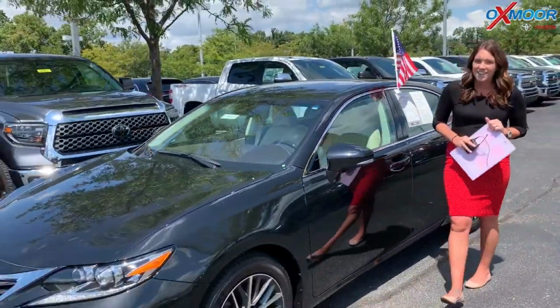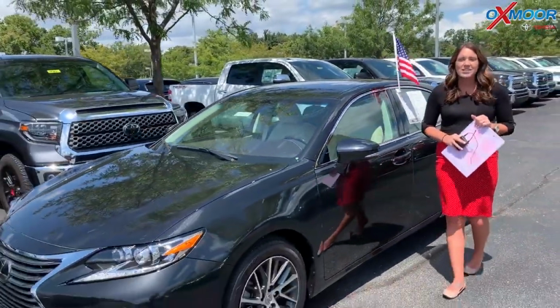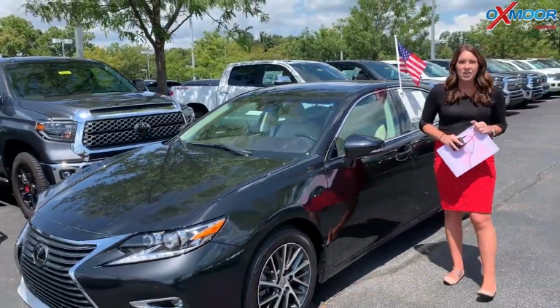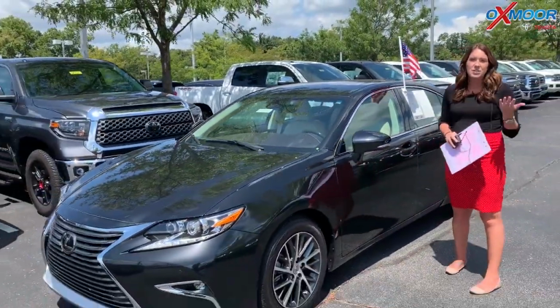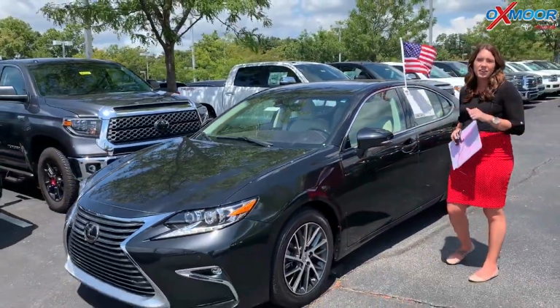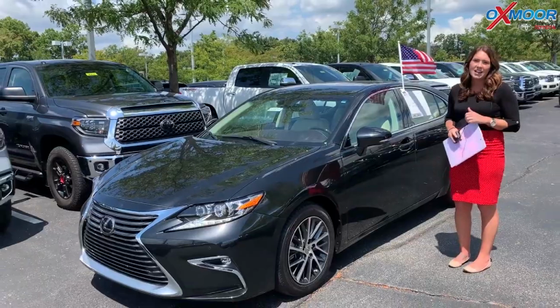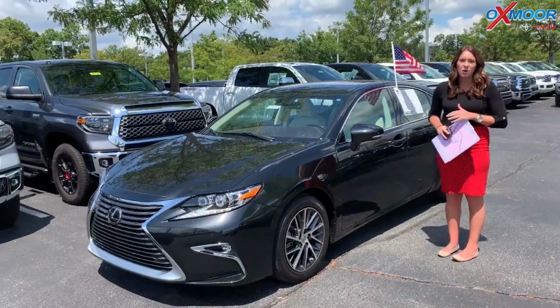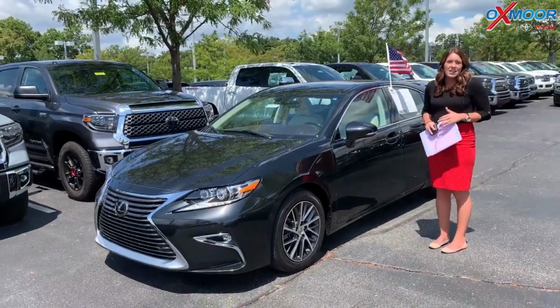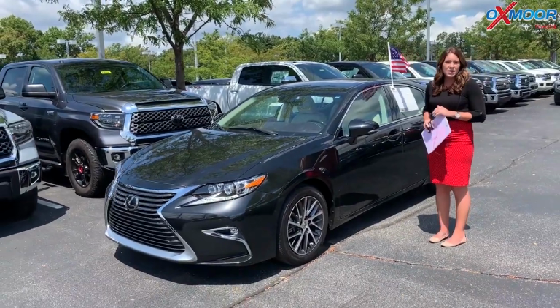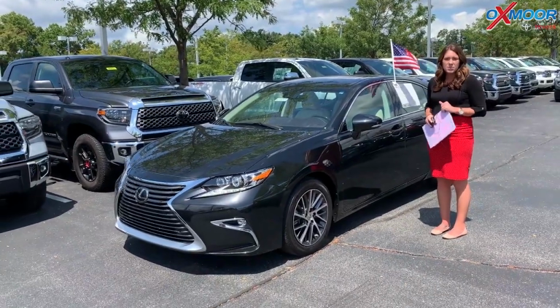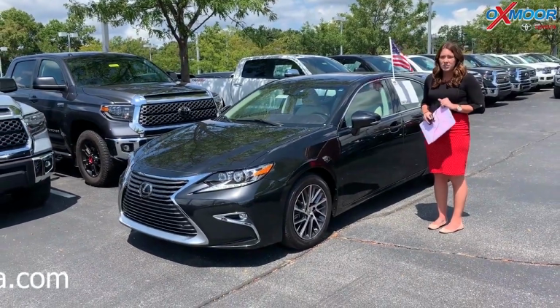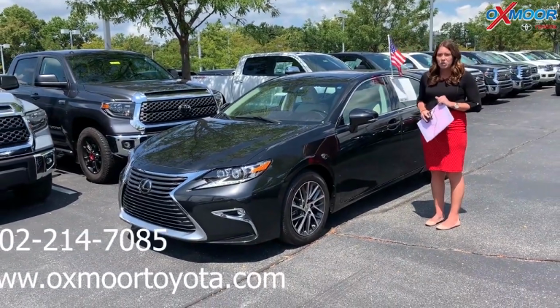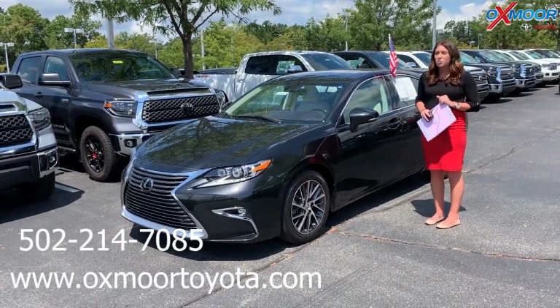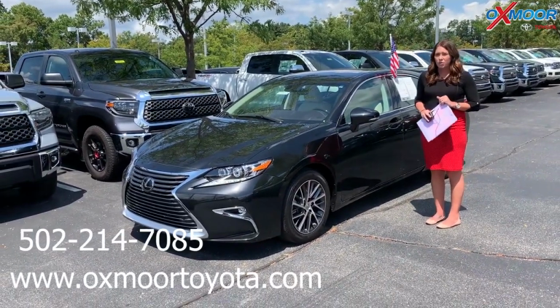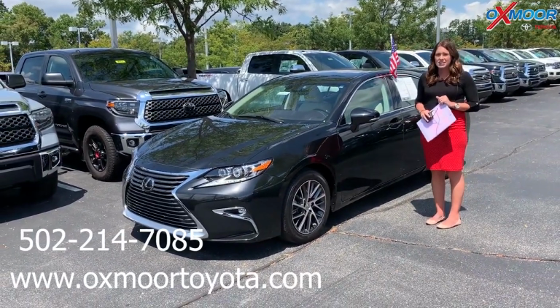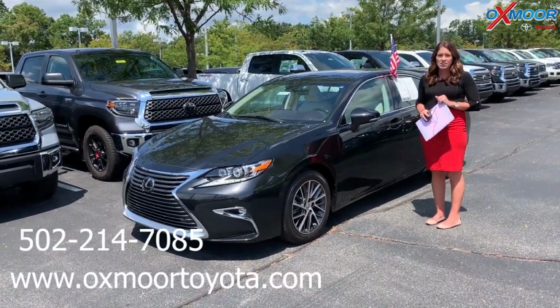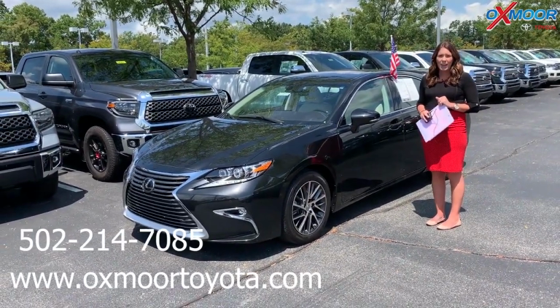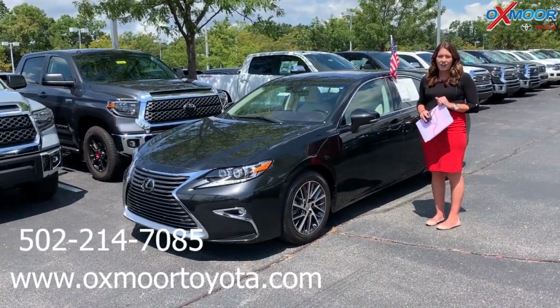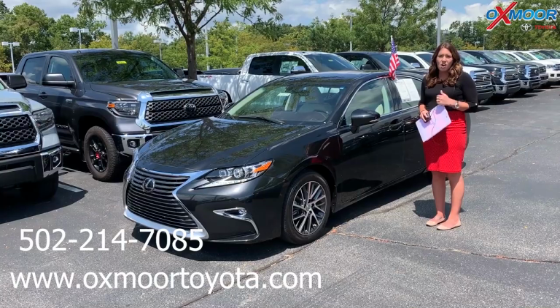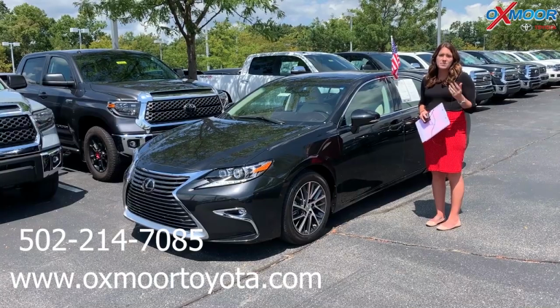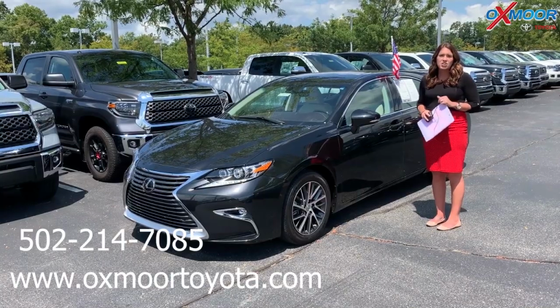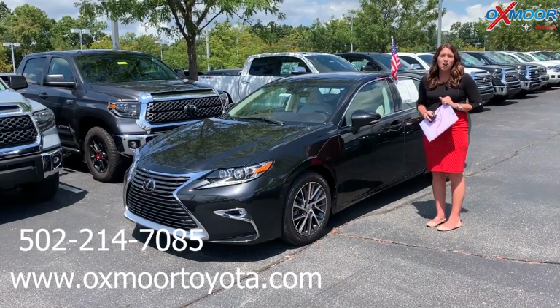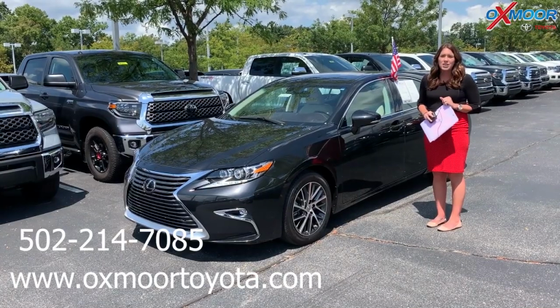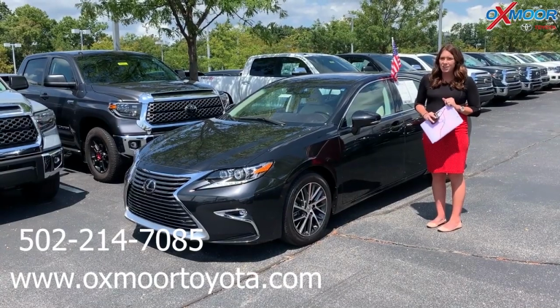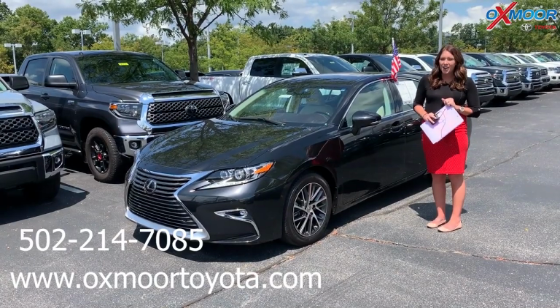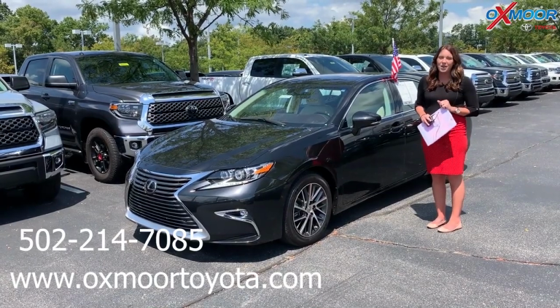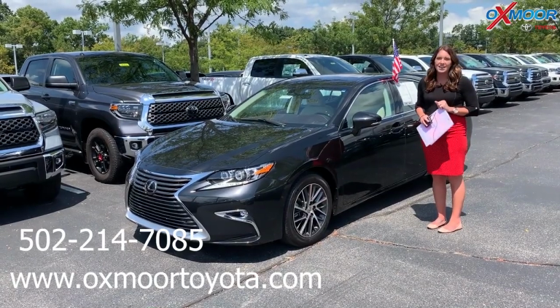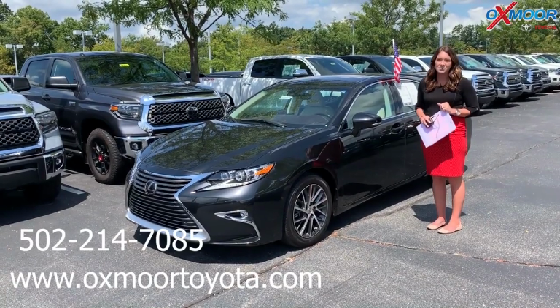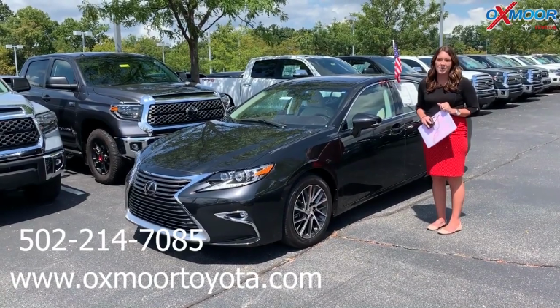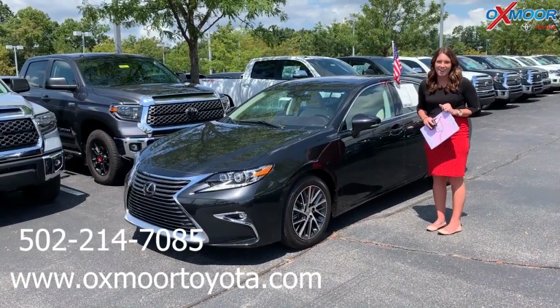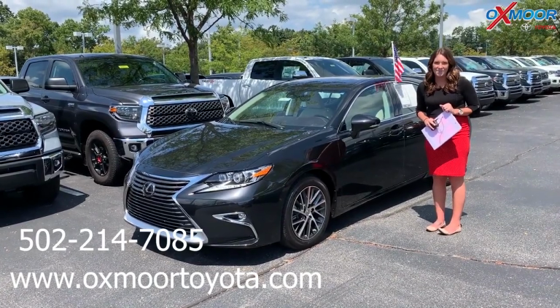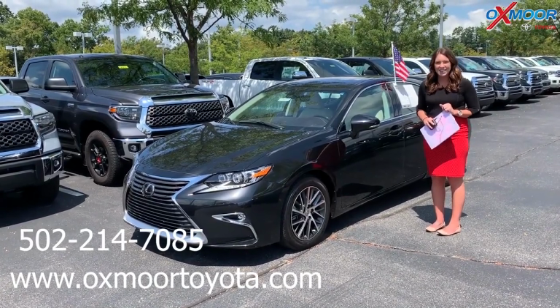If you guys have any questions, please feel free to let us know. The best phone number is 502-214-7085. Also make sure to check out our new Express store on the website at oxmortoyota.com. Thanks guys!